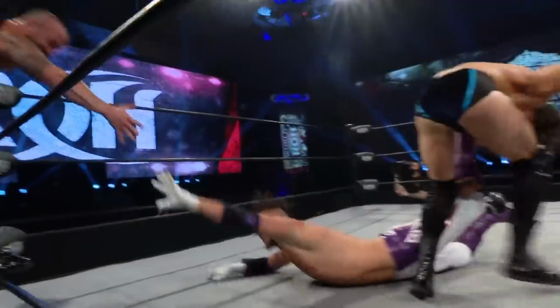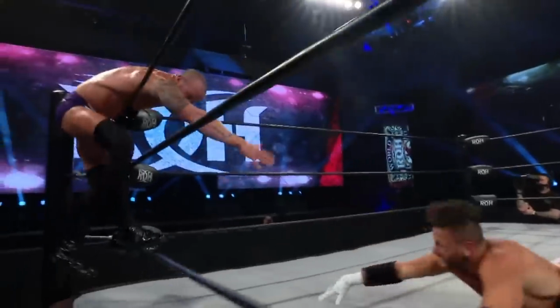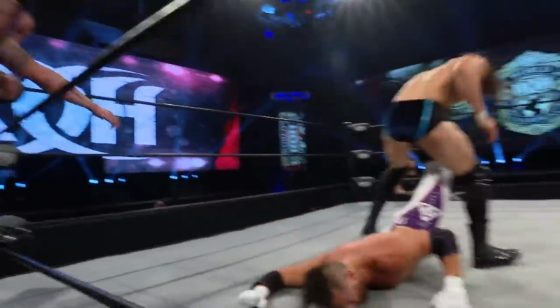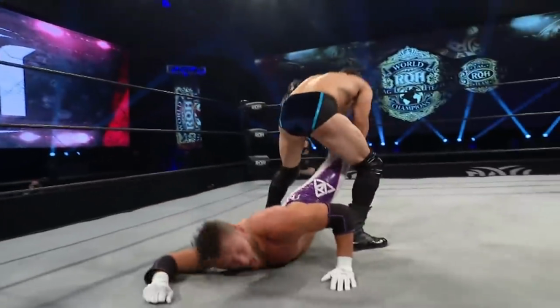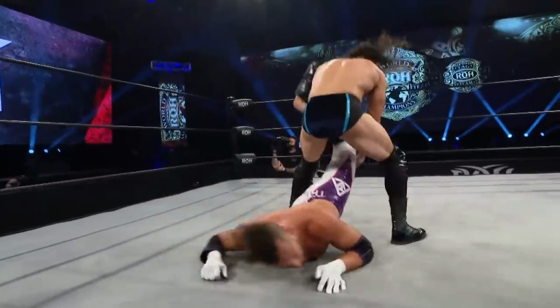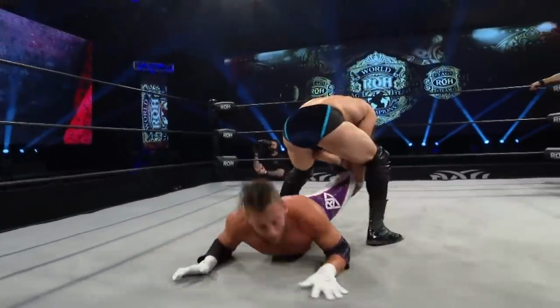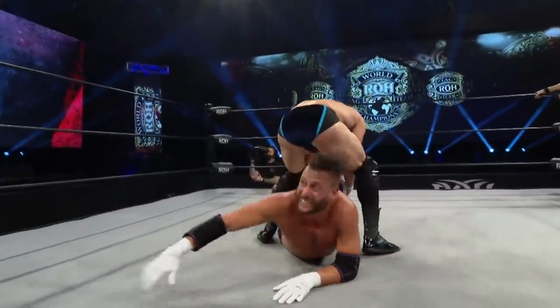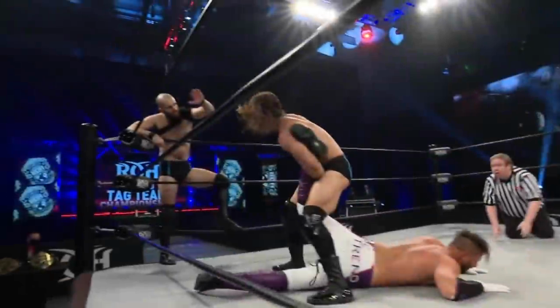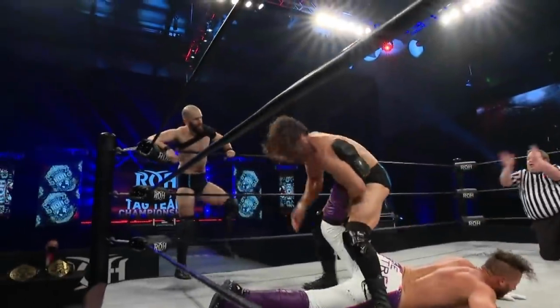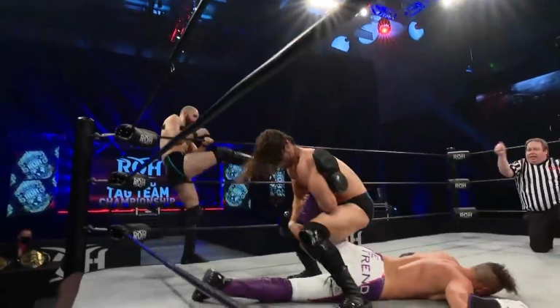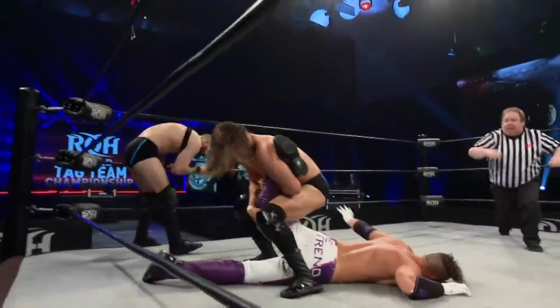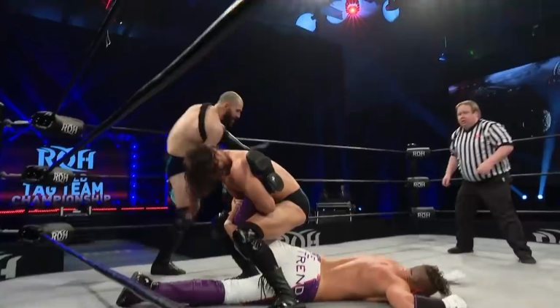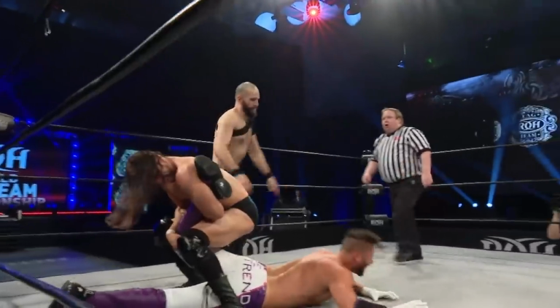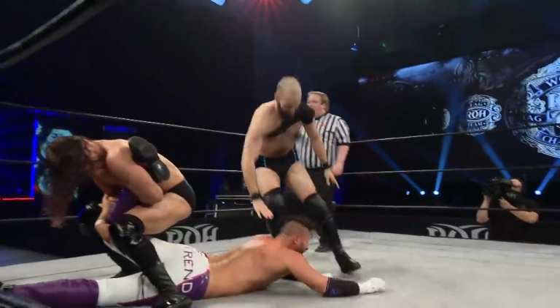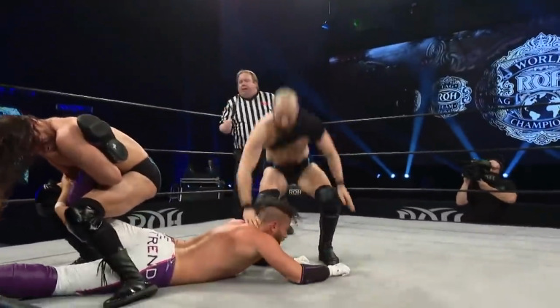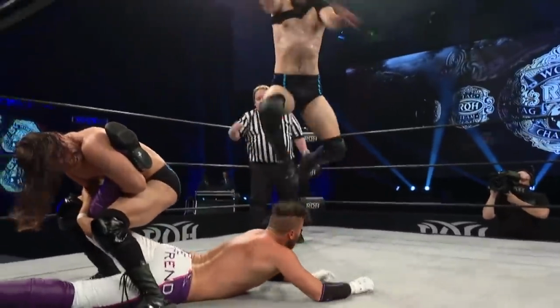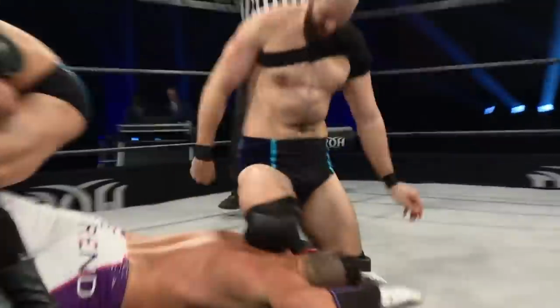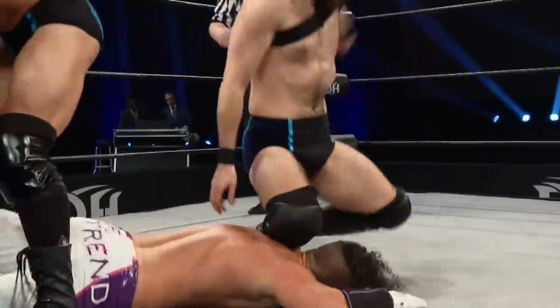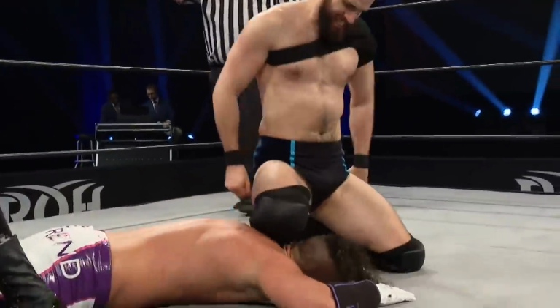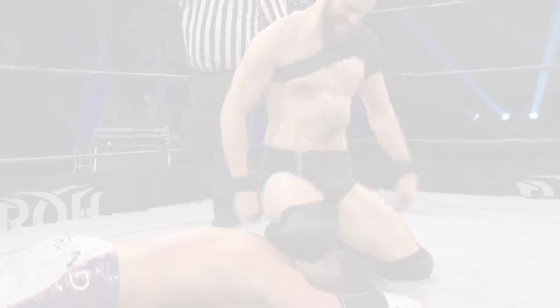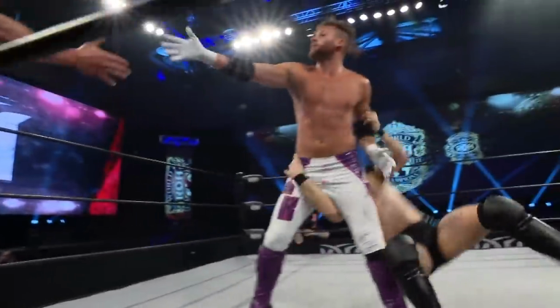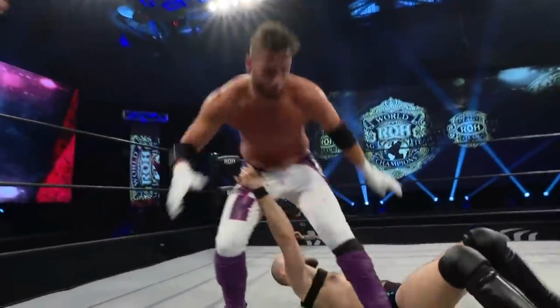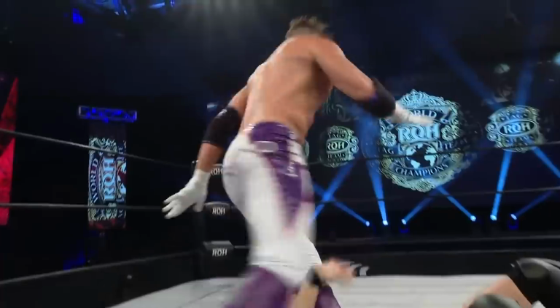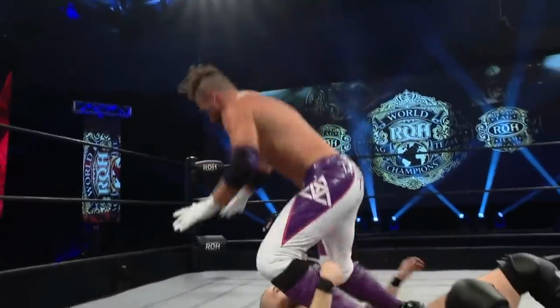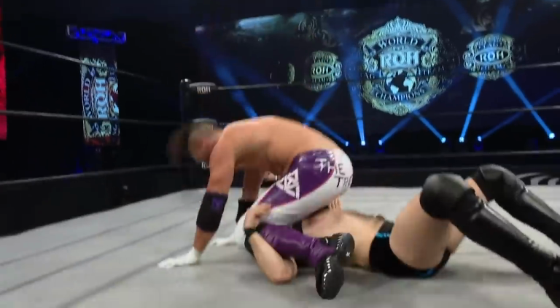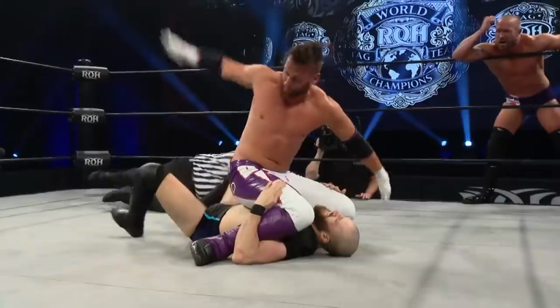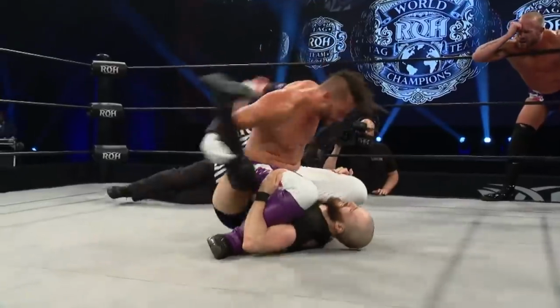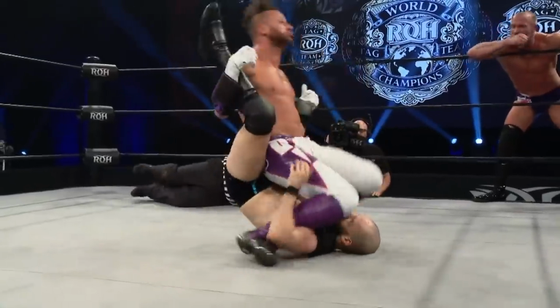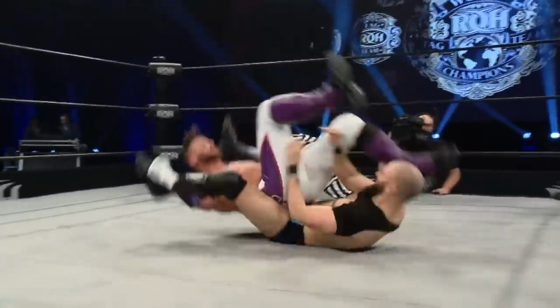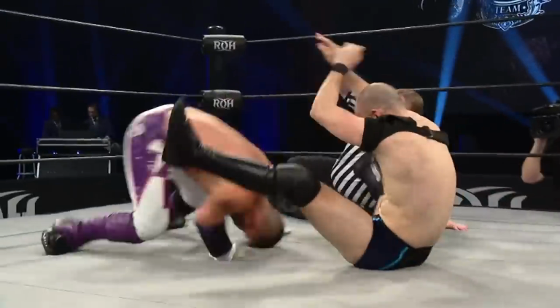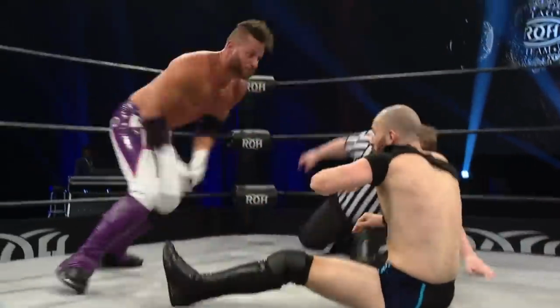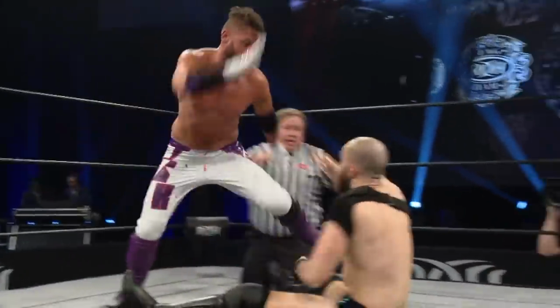Not even a drop toe — just caught him. Red knows where to be at all times, man. Into the corner. Tag made to Tracy Williams. Oh my goodness. He'll go for a roll up — caught. Traps him. Tracy Williams pushes him through.